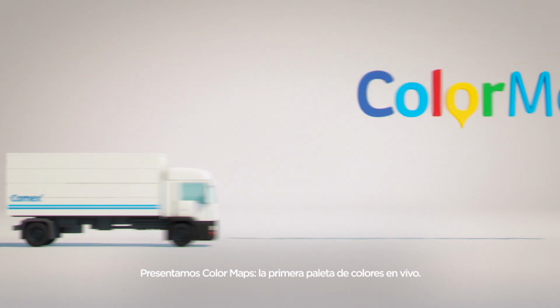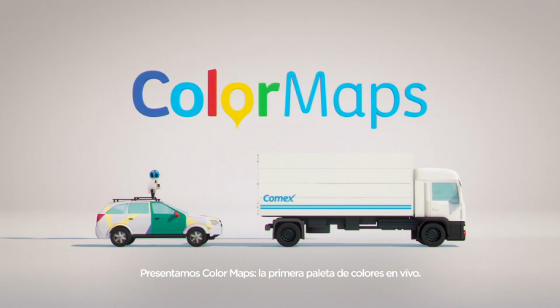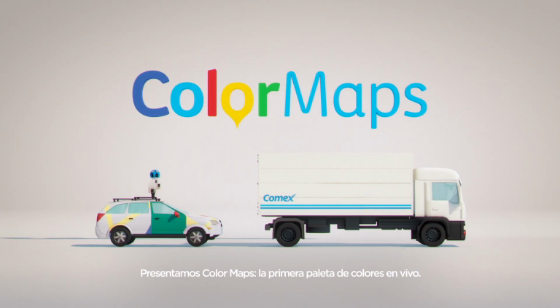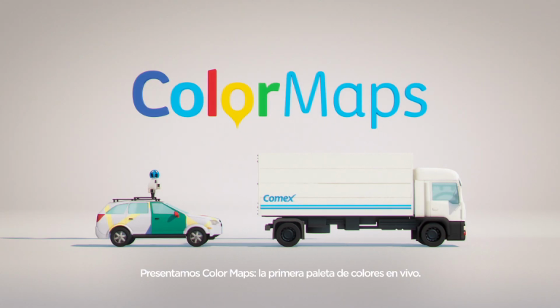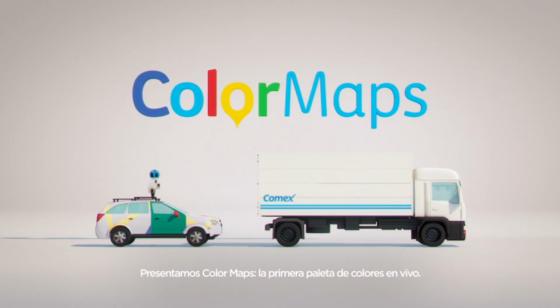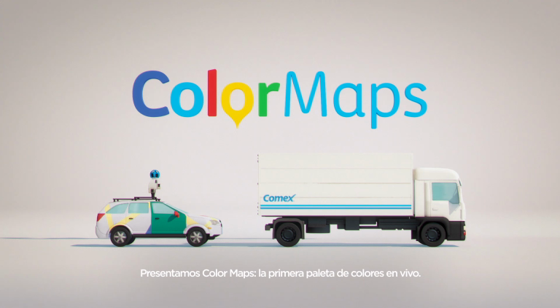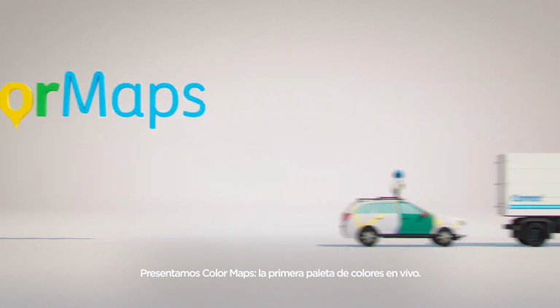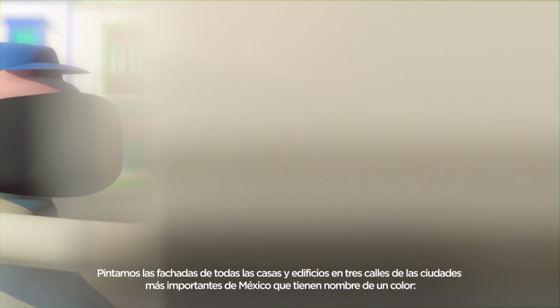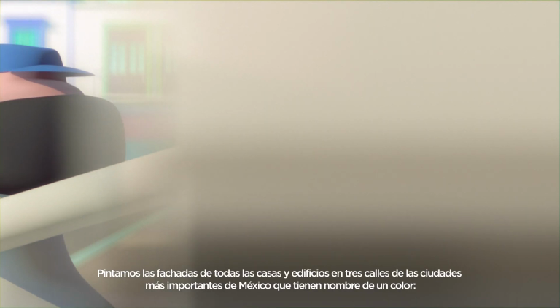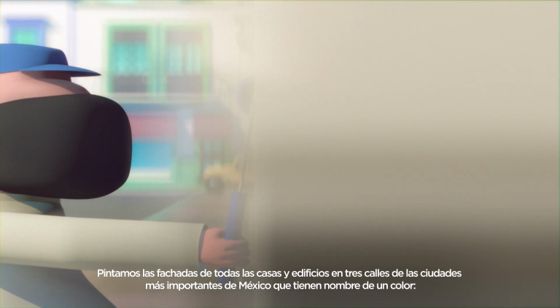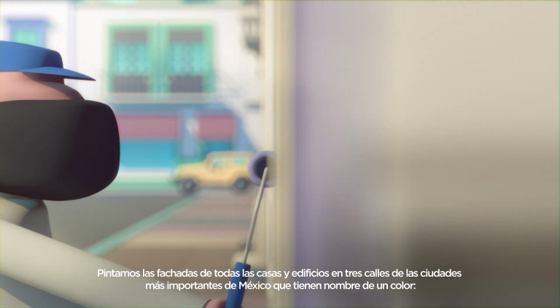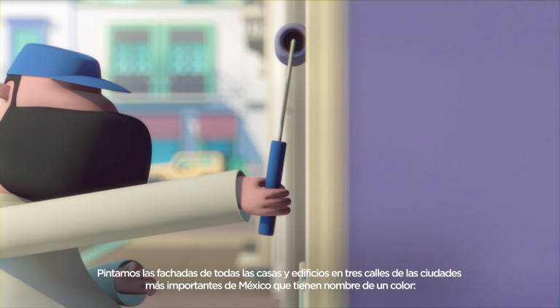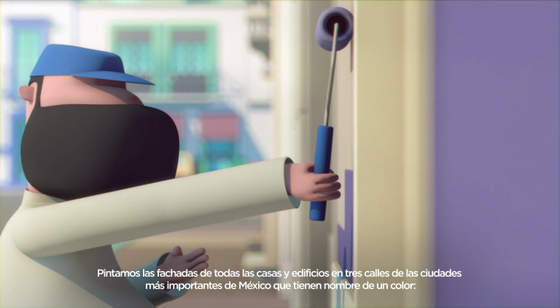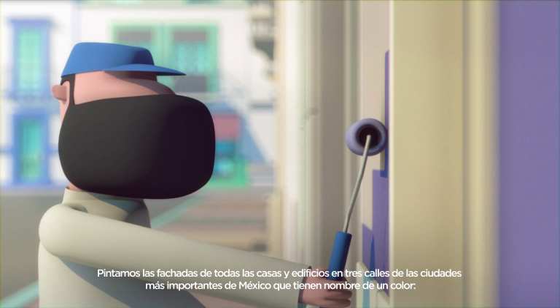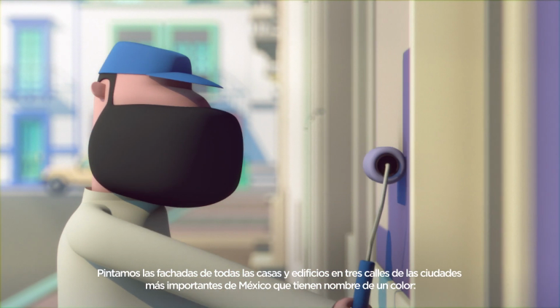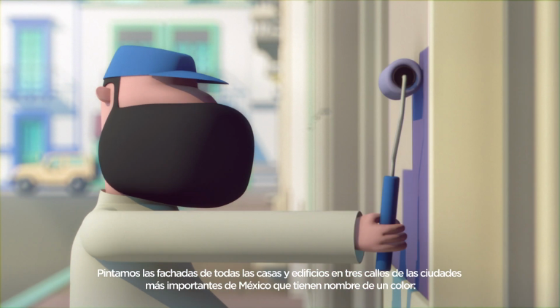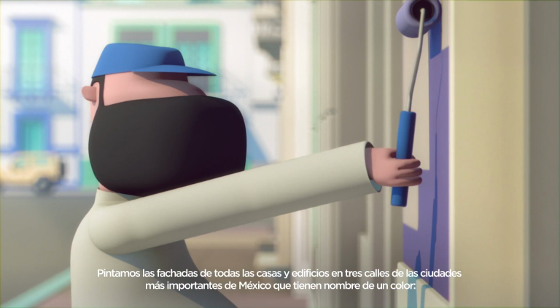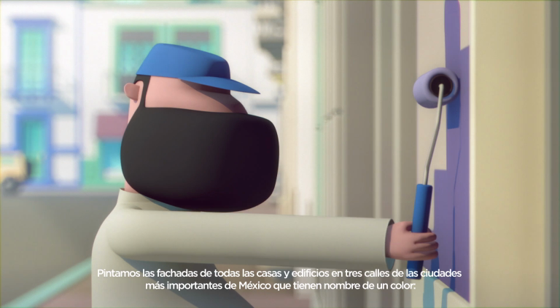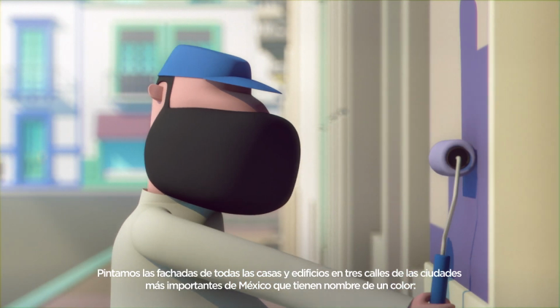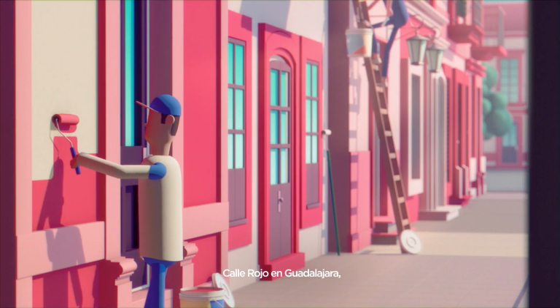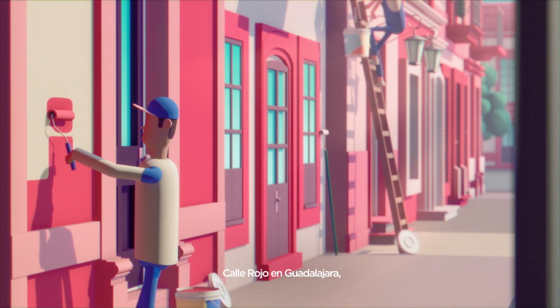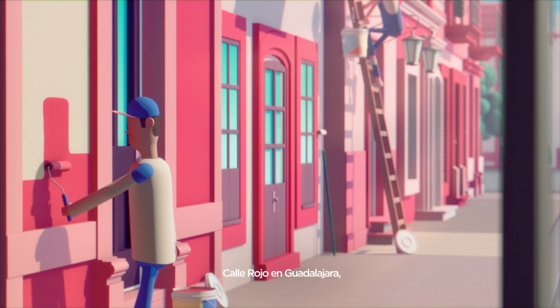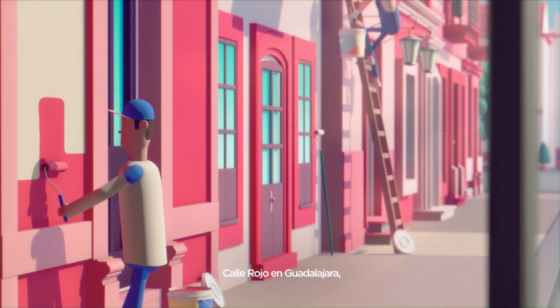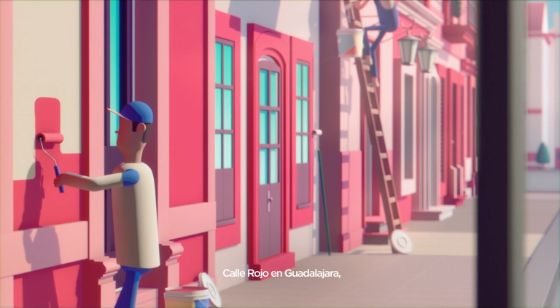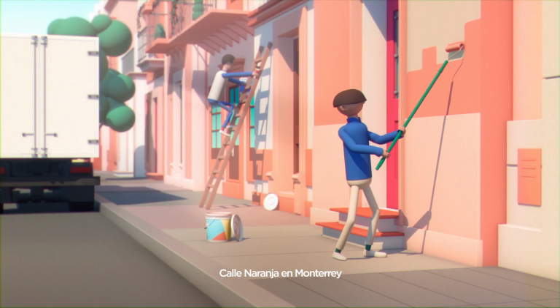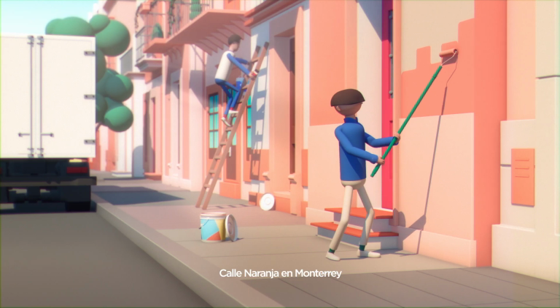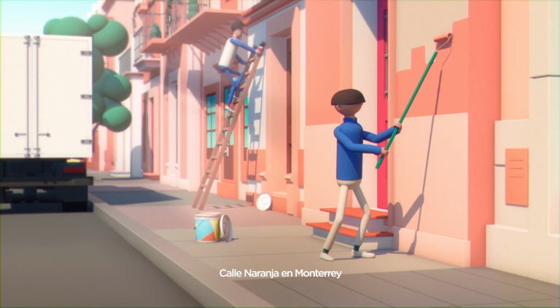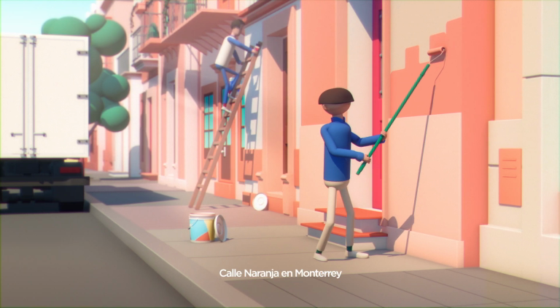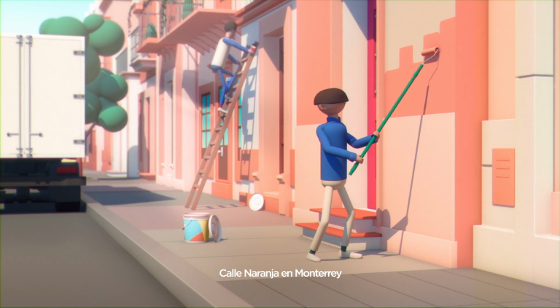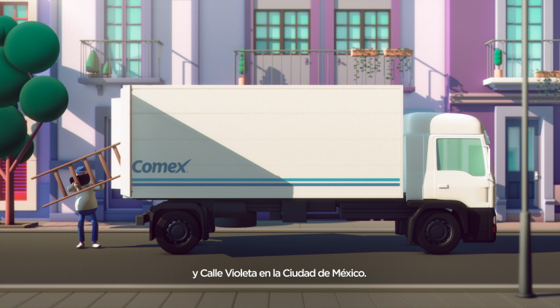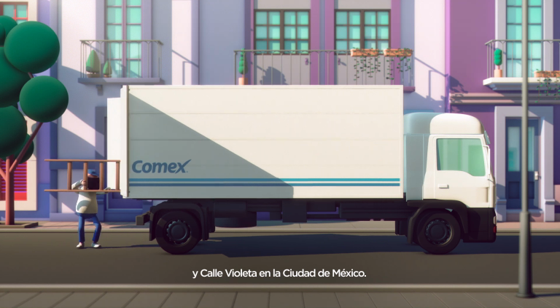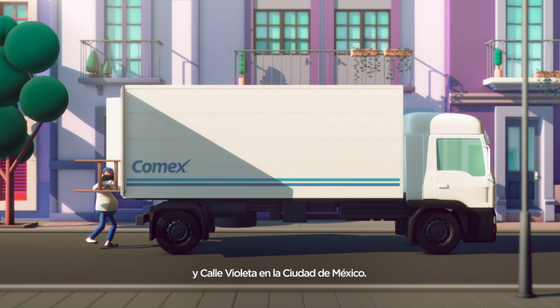Introducing Color Maps, the first live color palette. We painted the facade of every single house and building in three streets of Mexico's most important cities: Red Street in Guadalajara, Orange Street in Monterrey, and Purple Street in Mexico City.